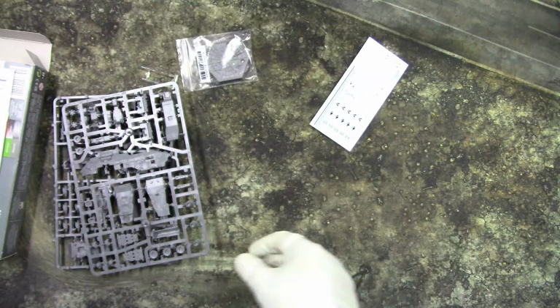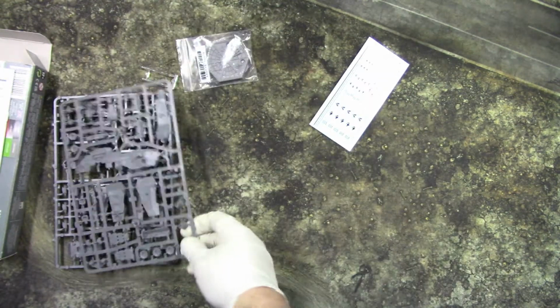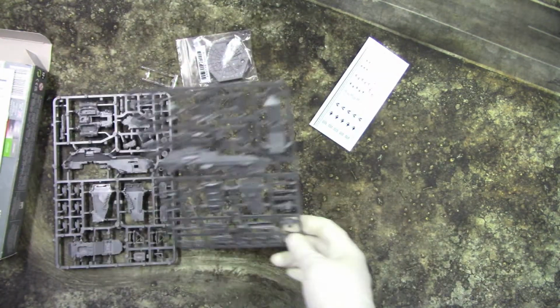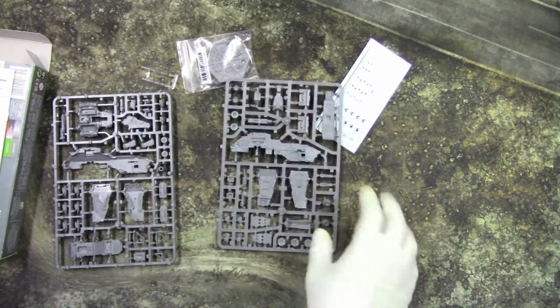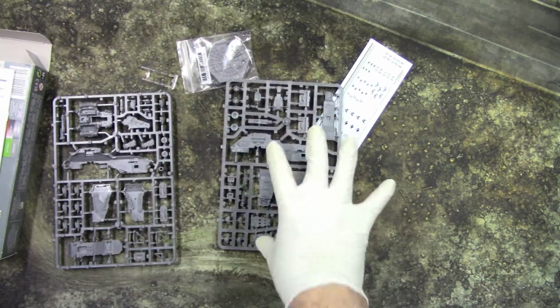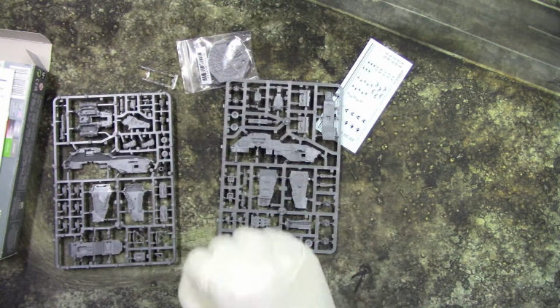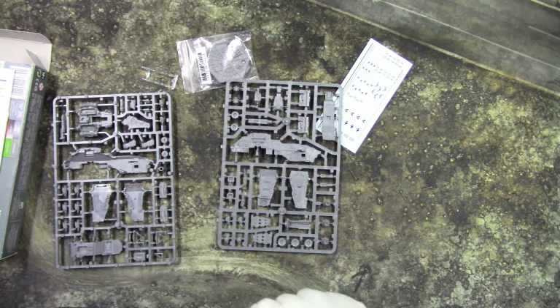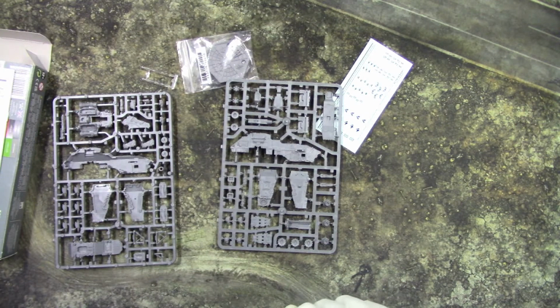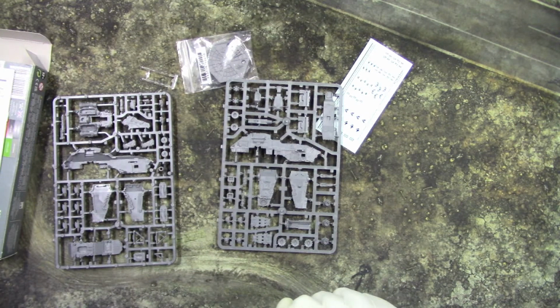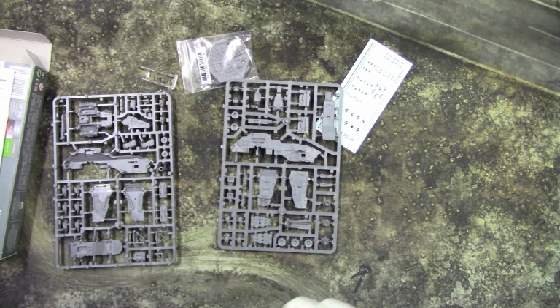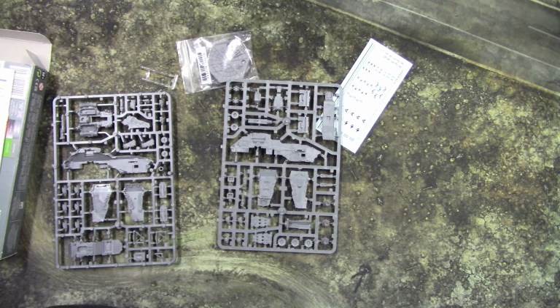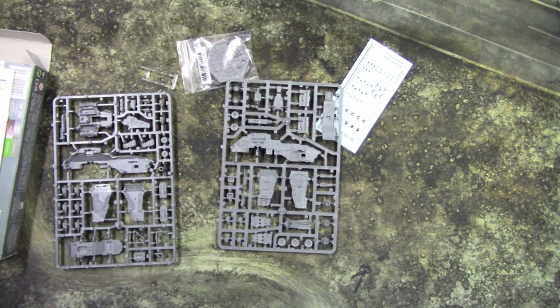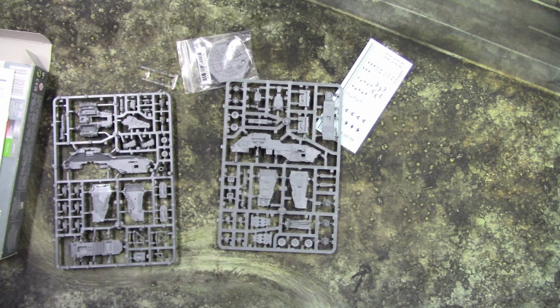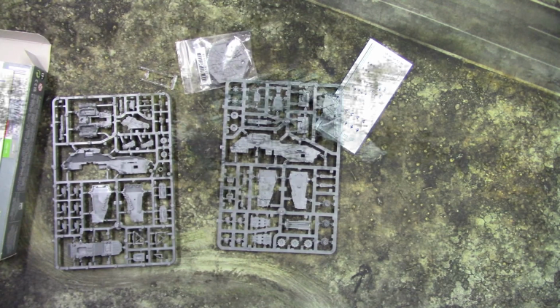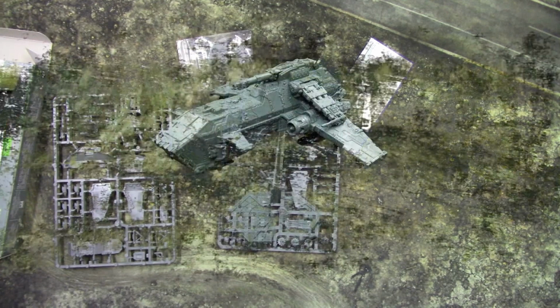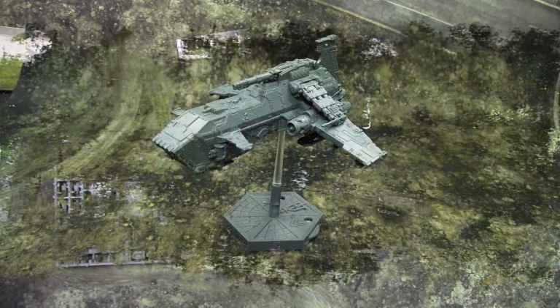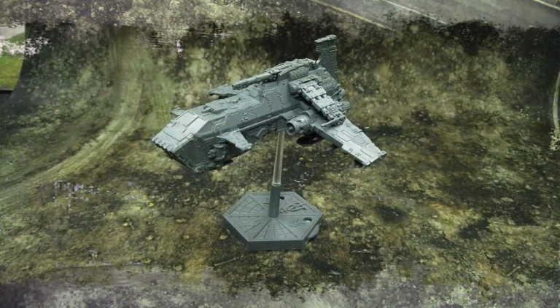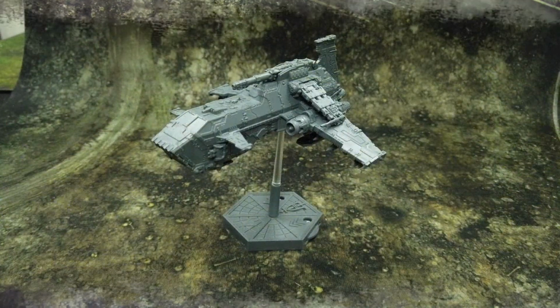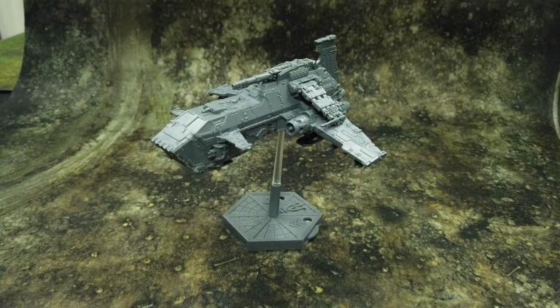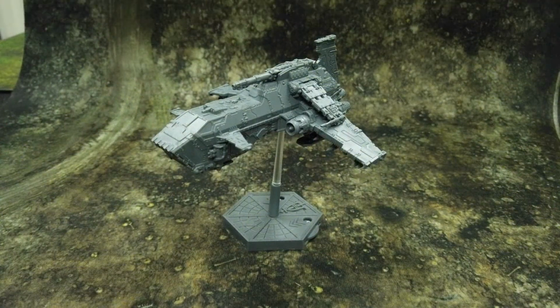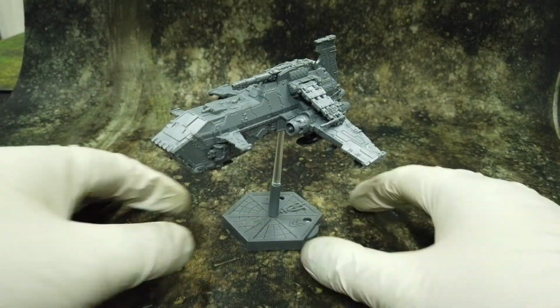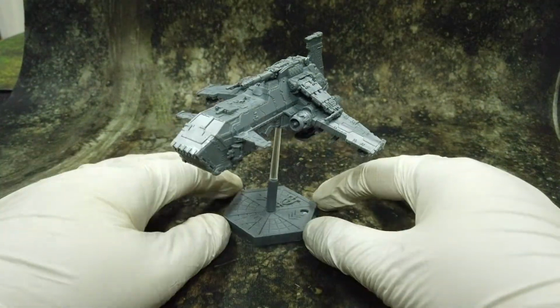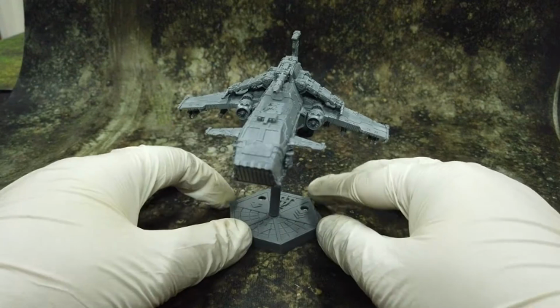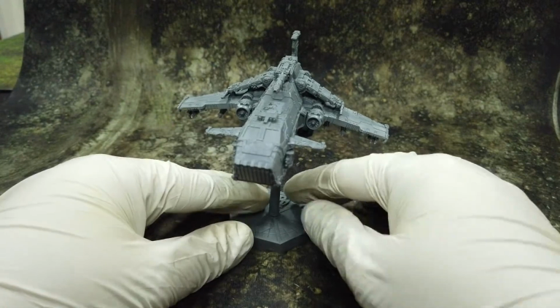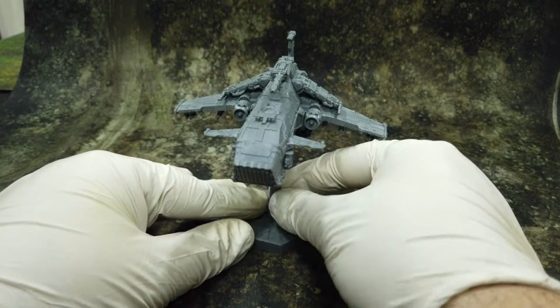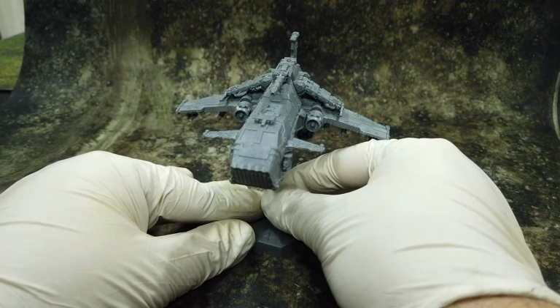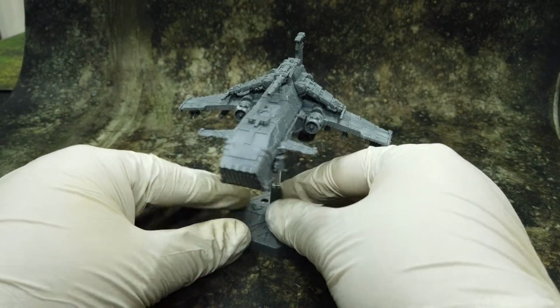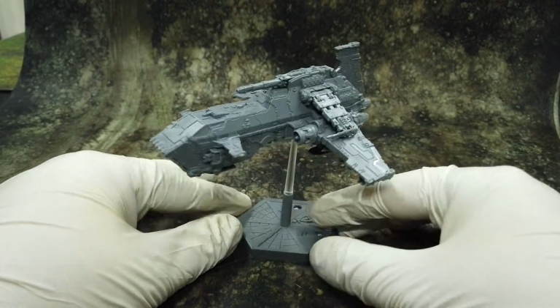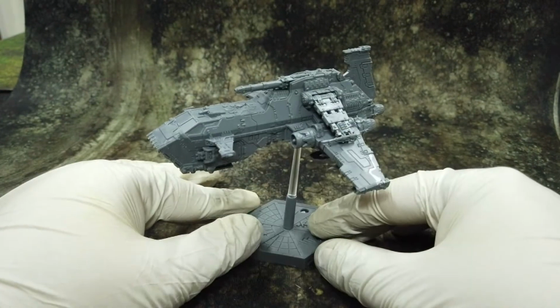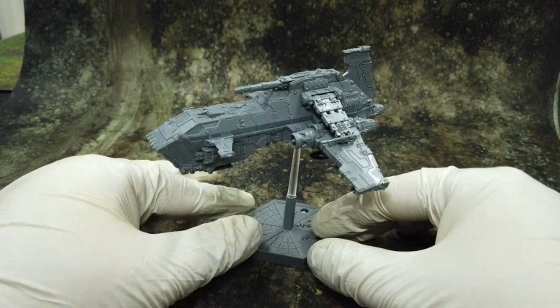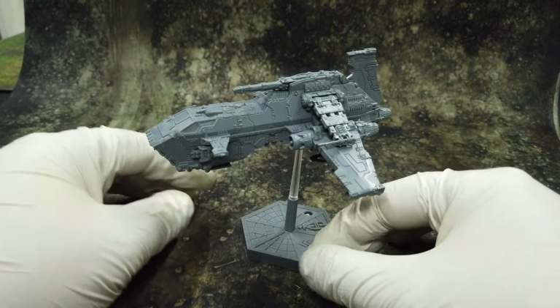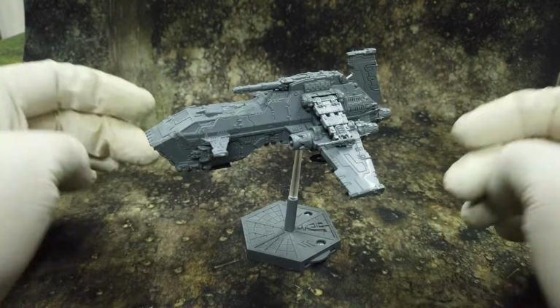Now I'm going to assemble this model and come back shortly. See you soon. And we're back. We assembled the Thunderhawk.